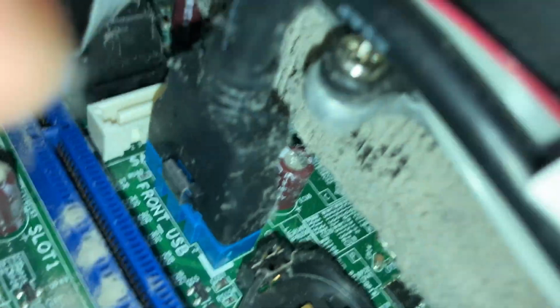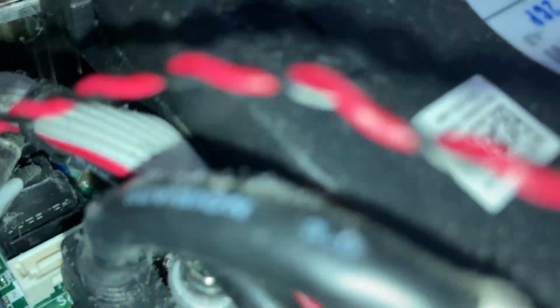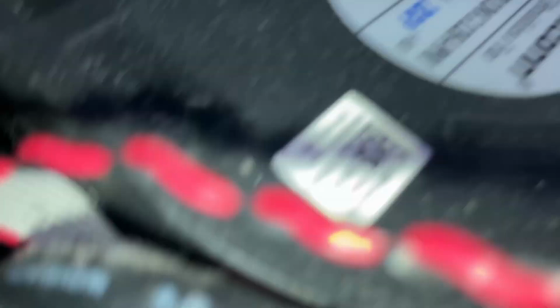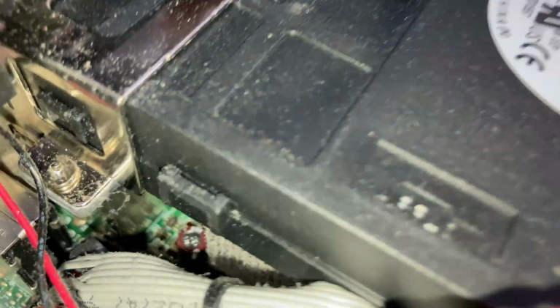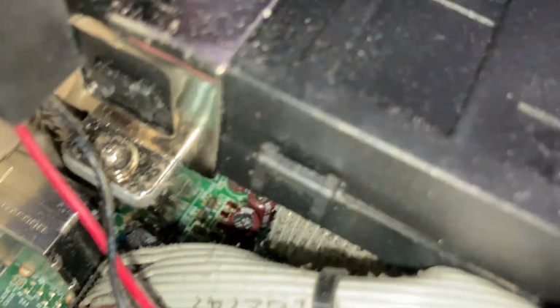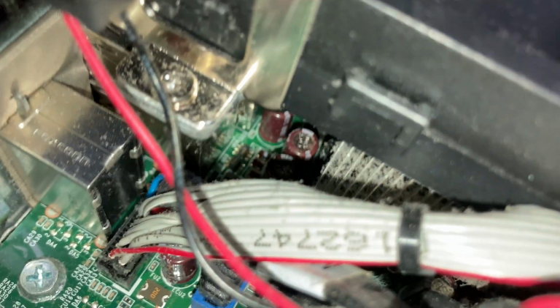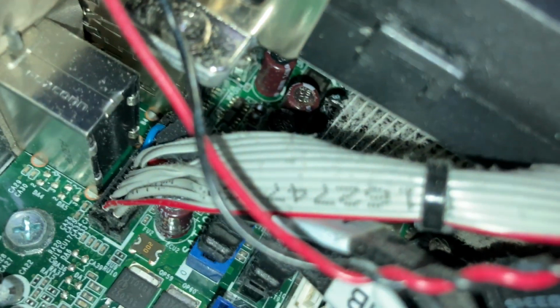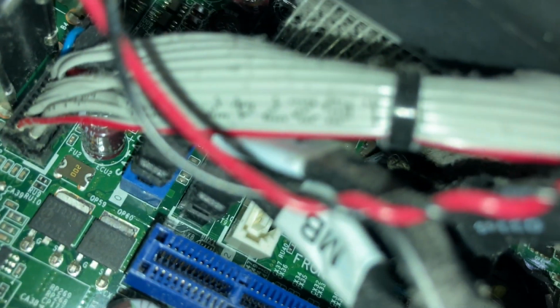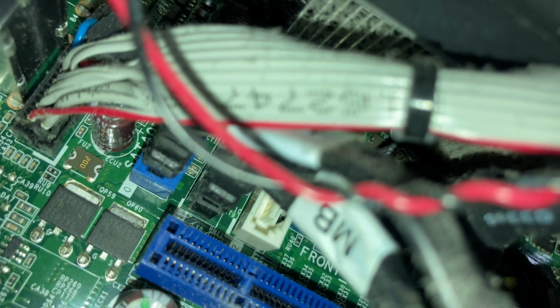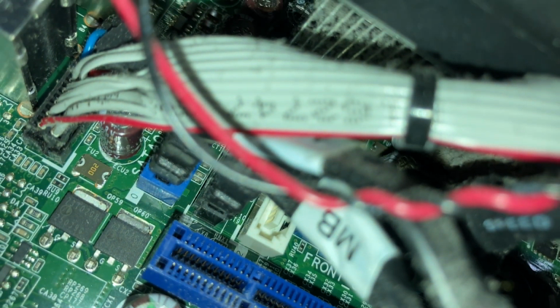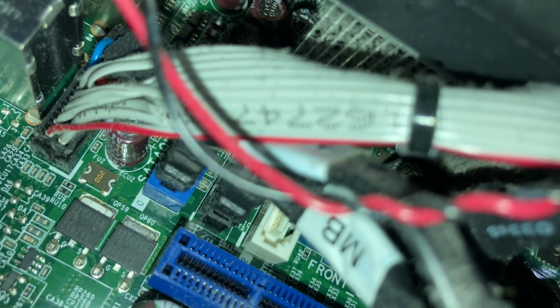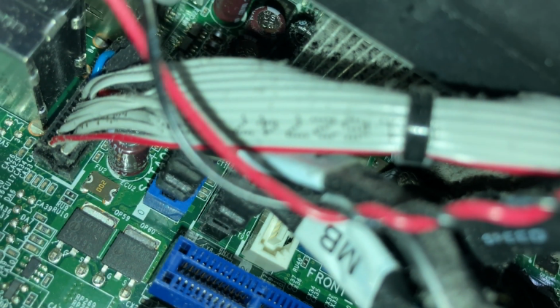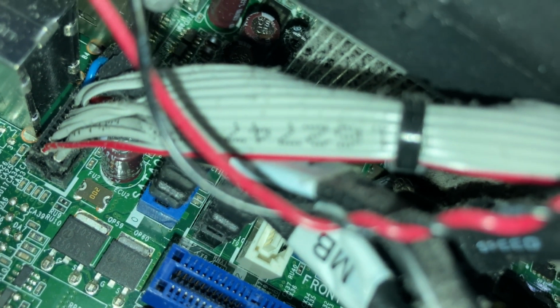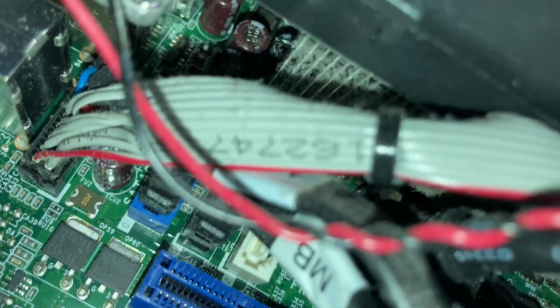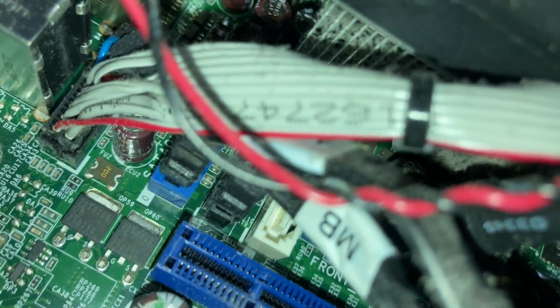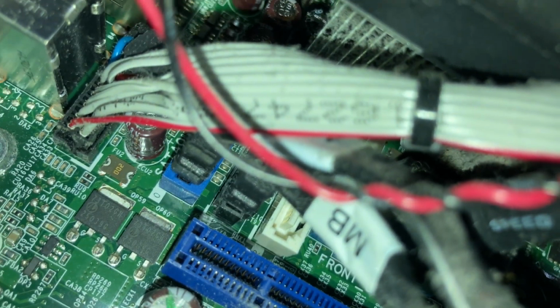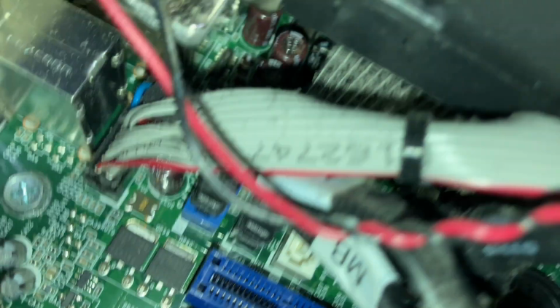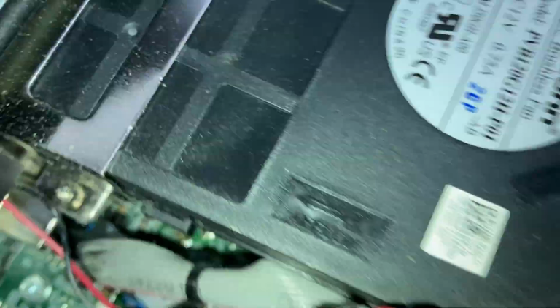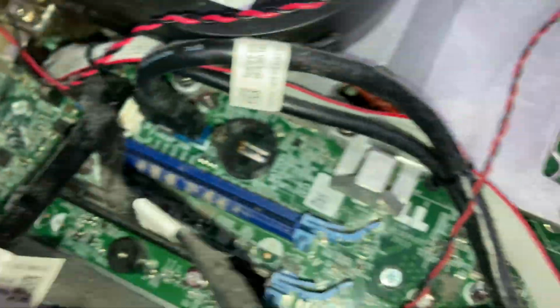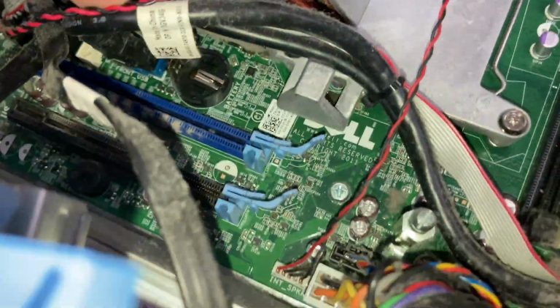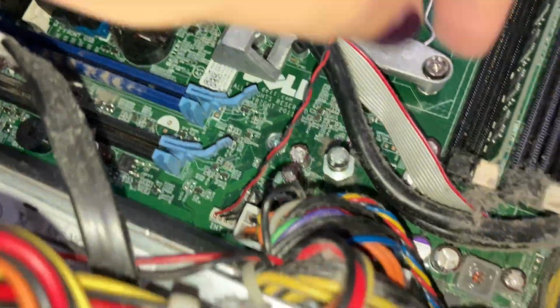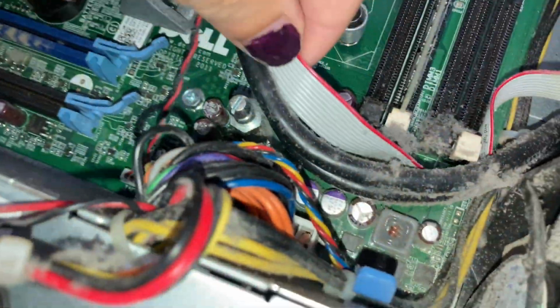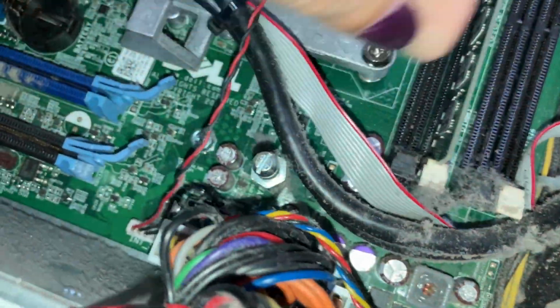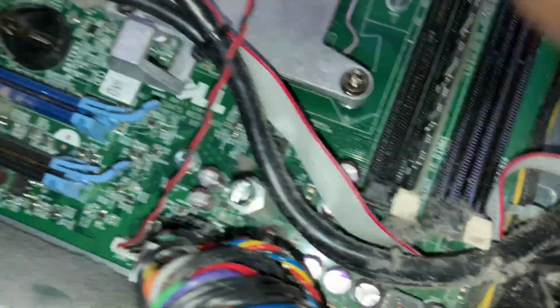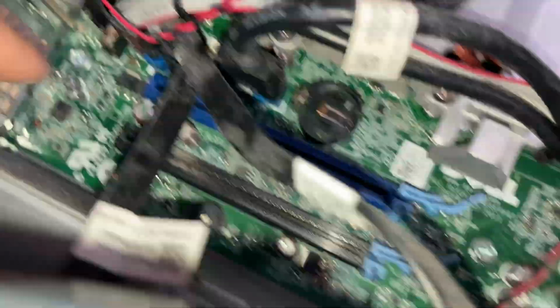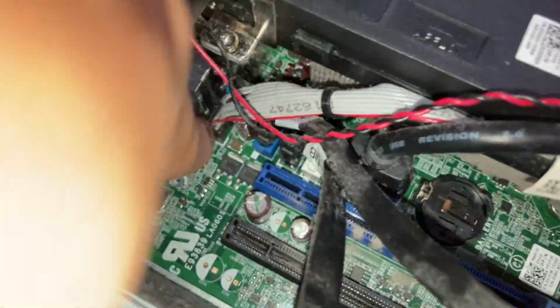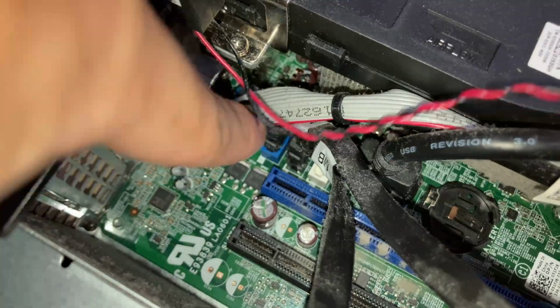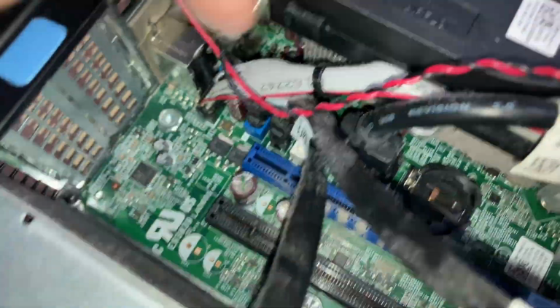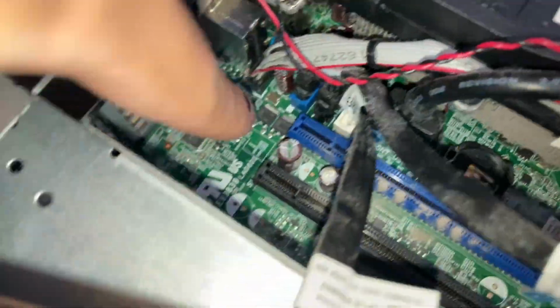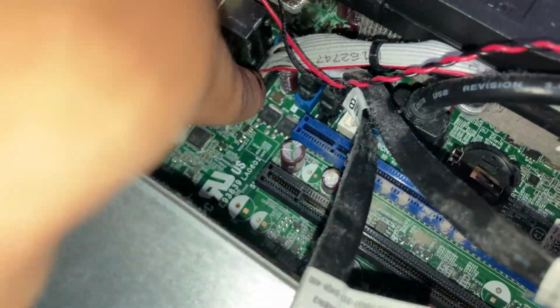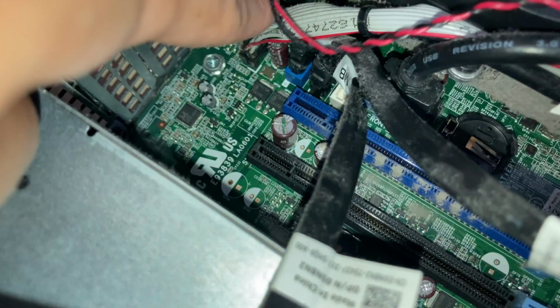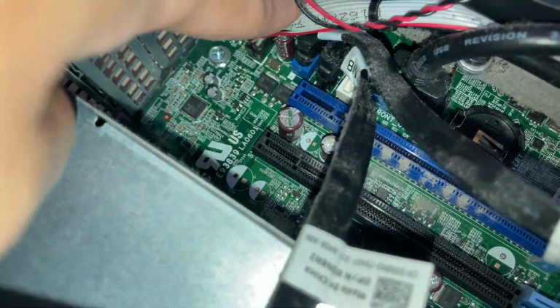You've got three SATA ports down there — a blue, a black, and a white. This ribbon cable goes to your front panel I/O.